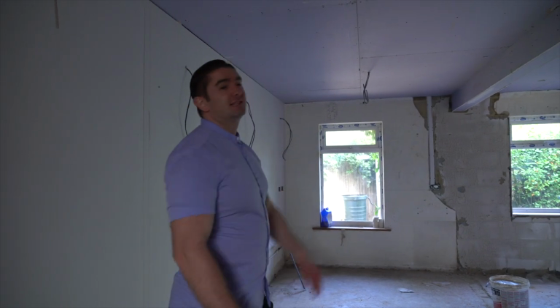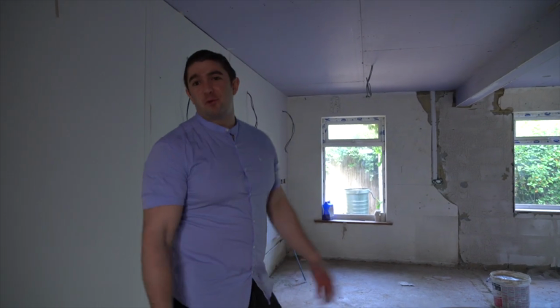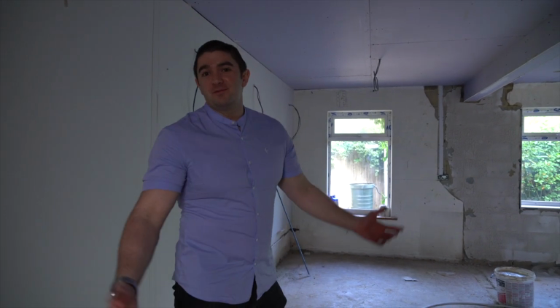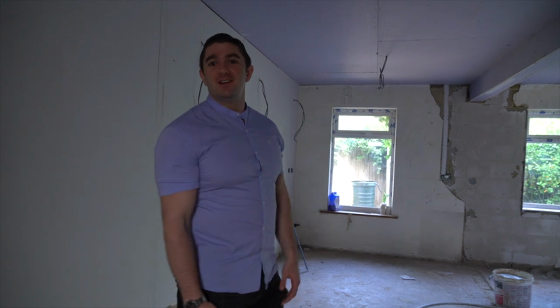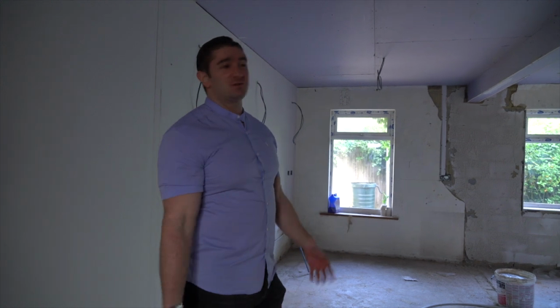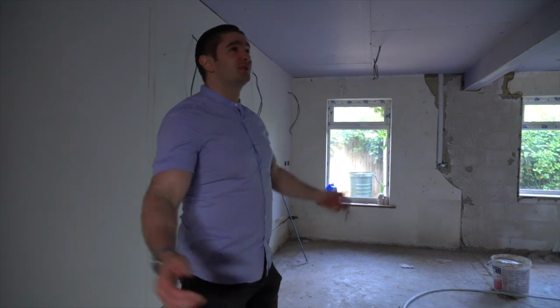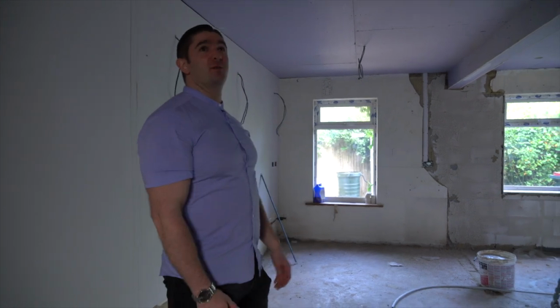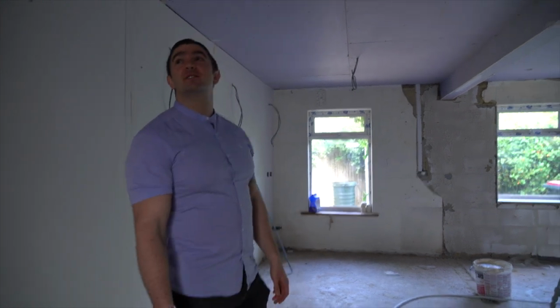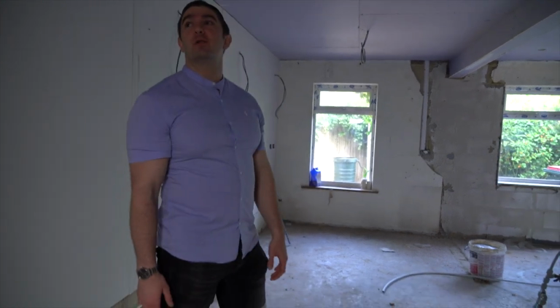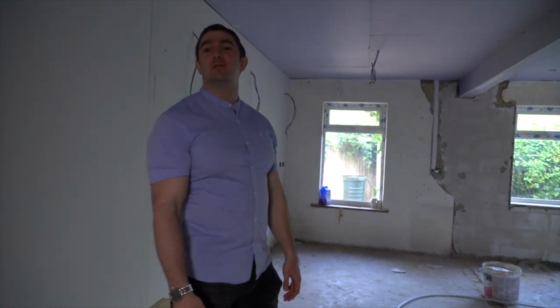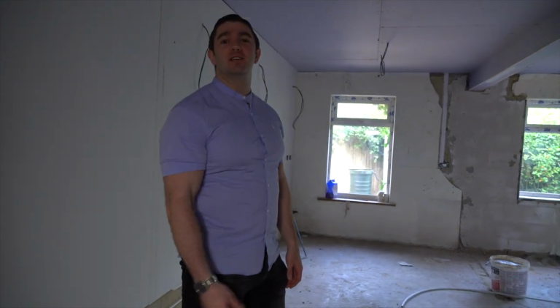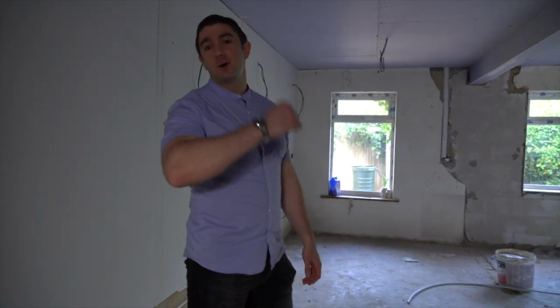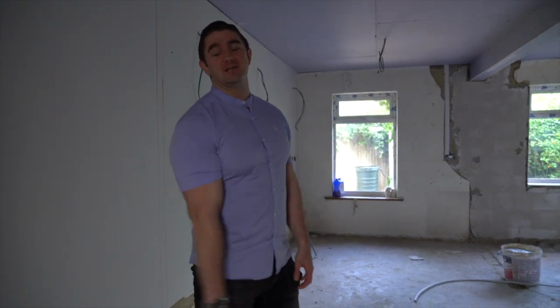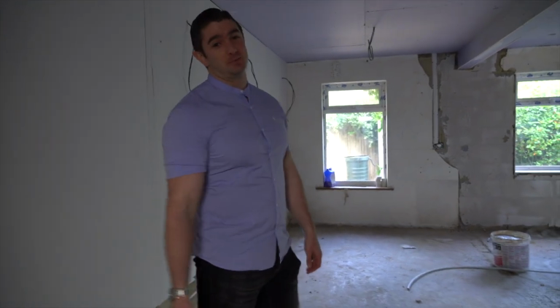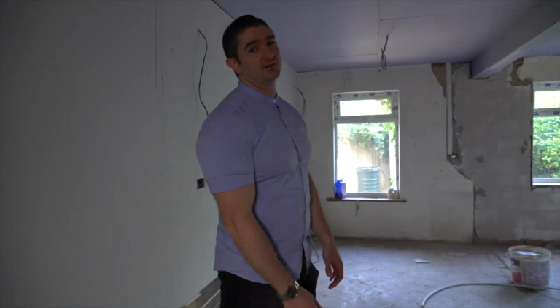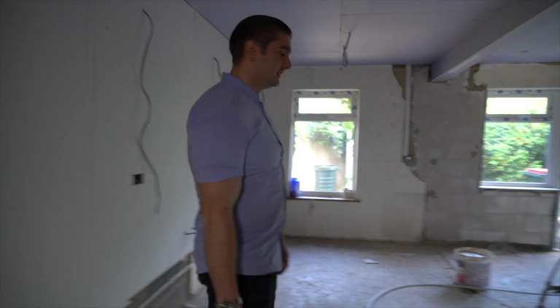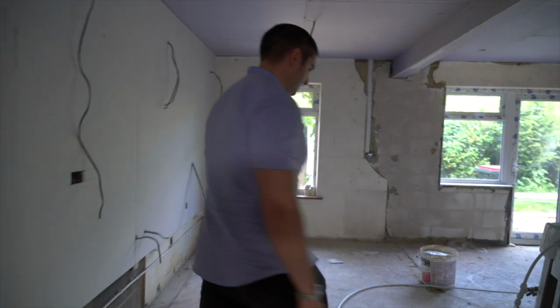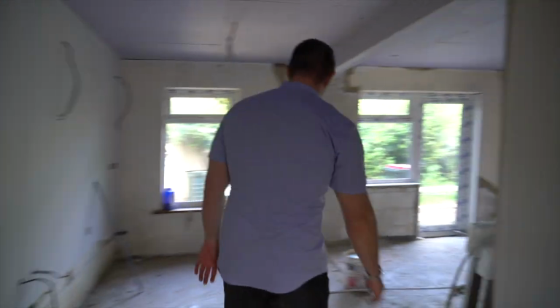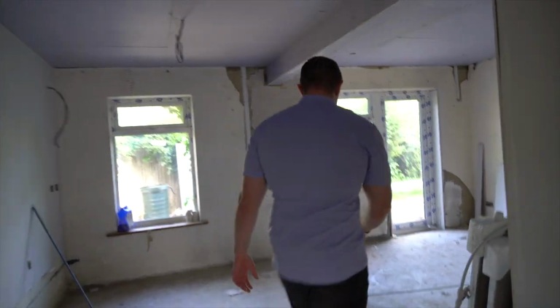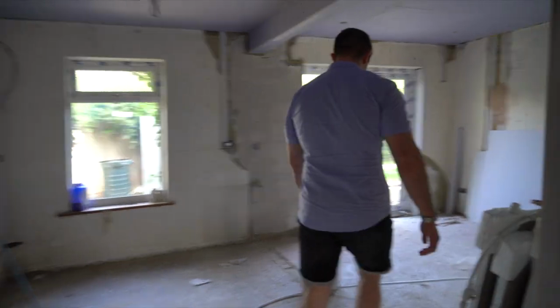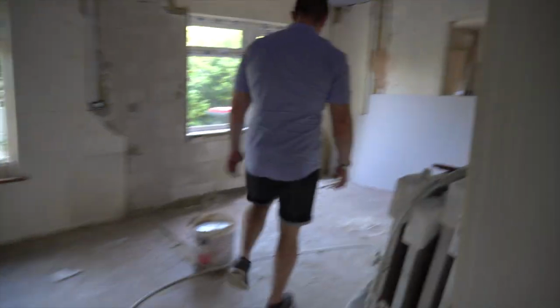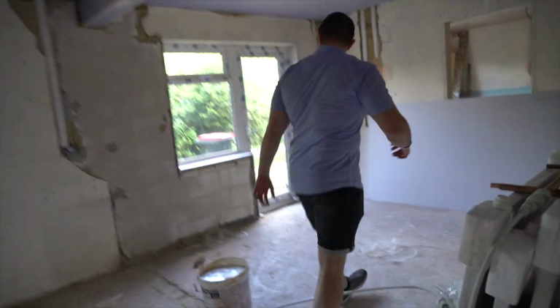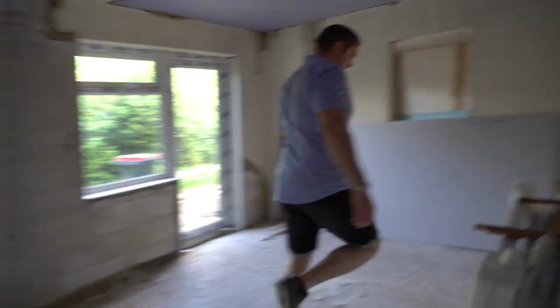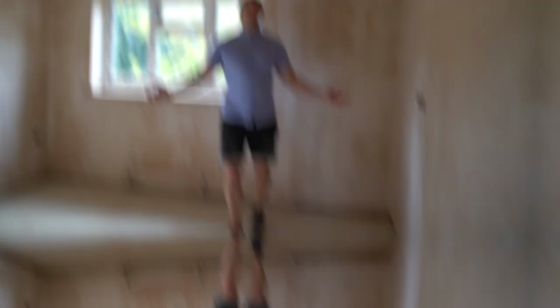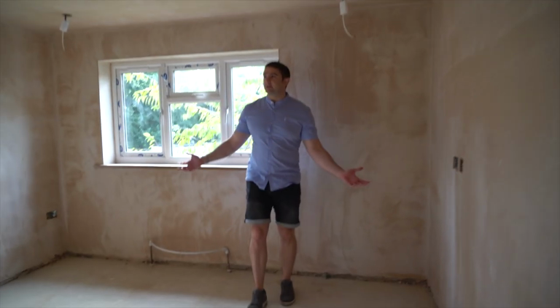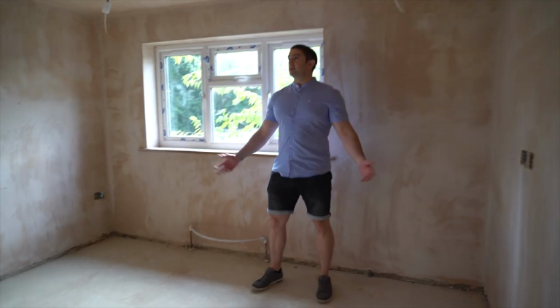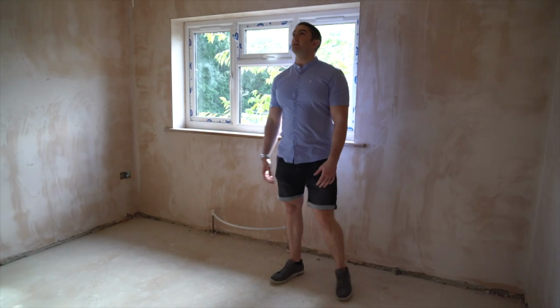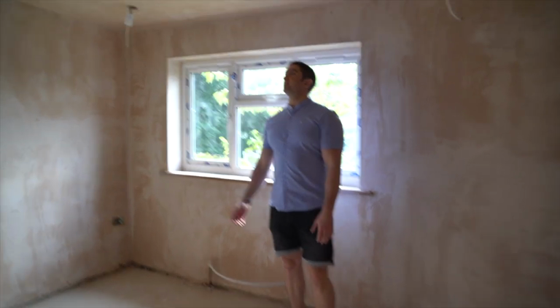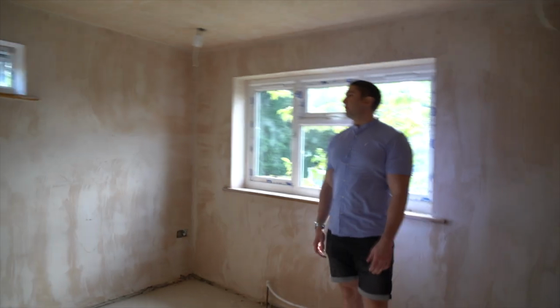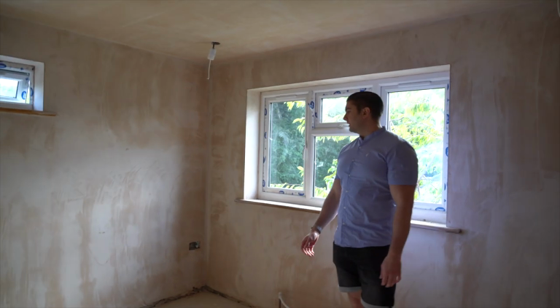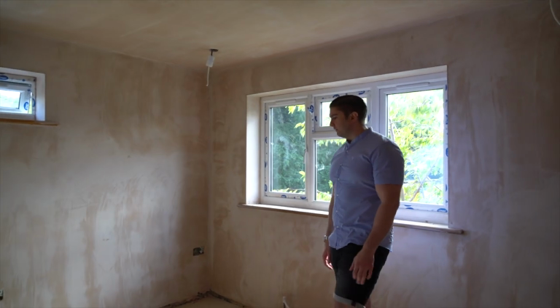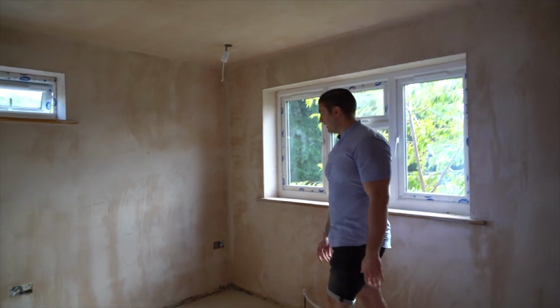It's a bit of a boring update really, isn't it? It's just been plasterboarded and plastered, but let's show you upstairs anyway because that's been plastered. Coming in here, you can see it does feel like a bit of a room now.